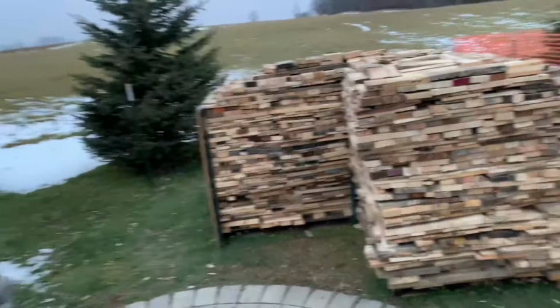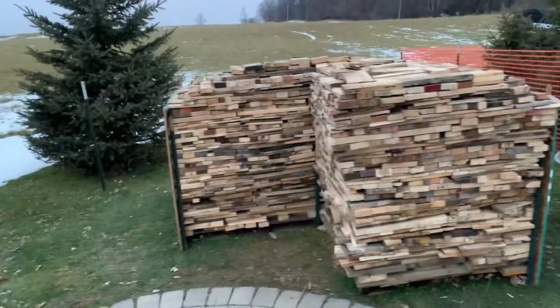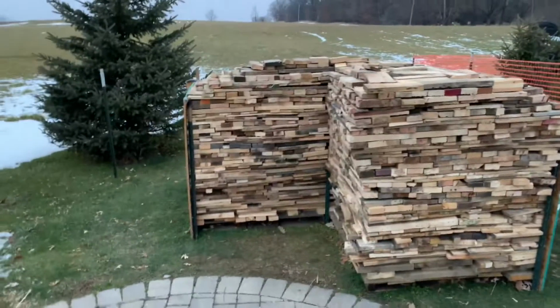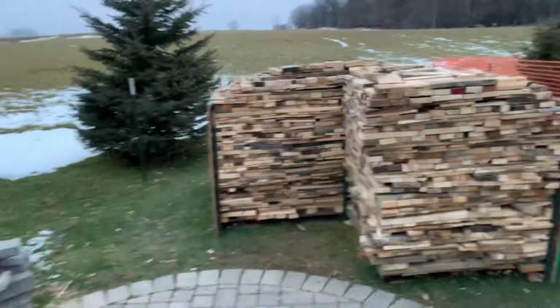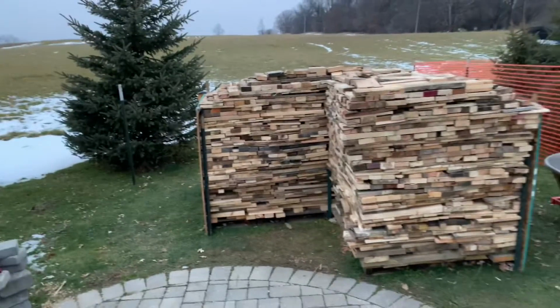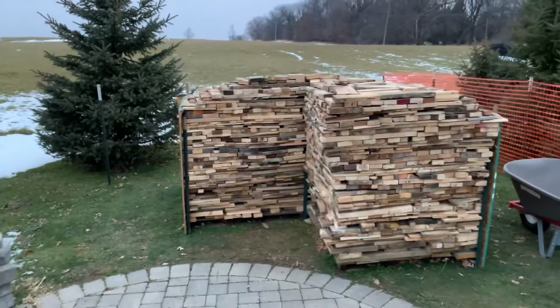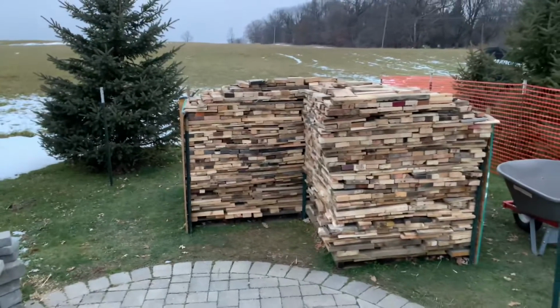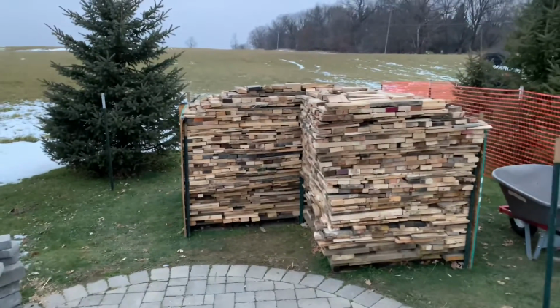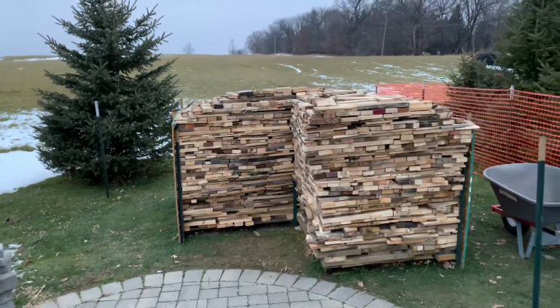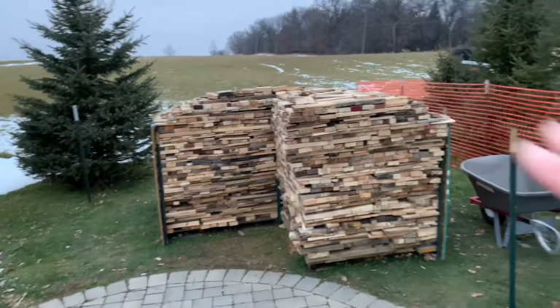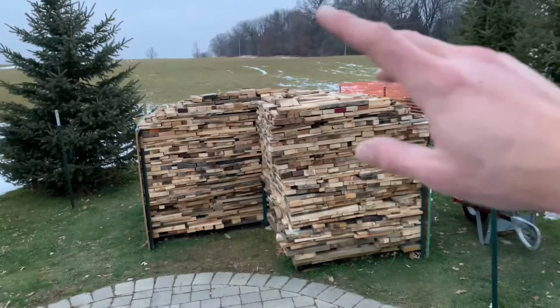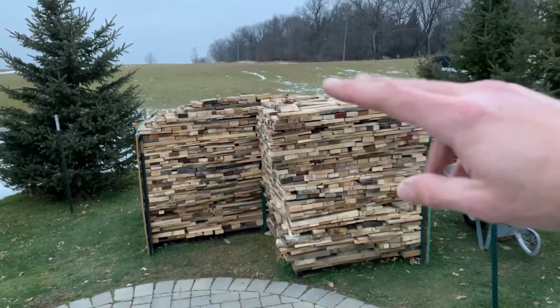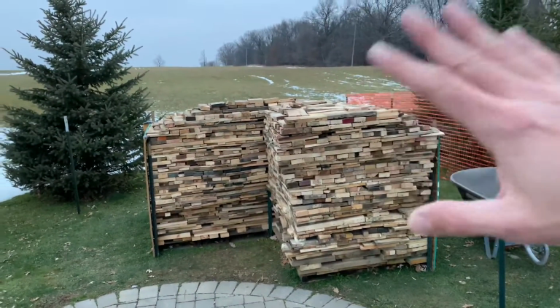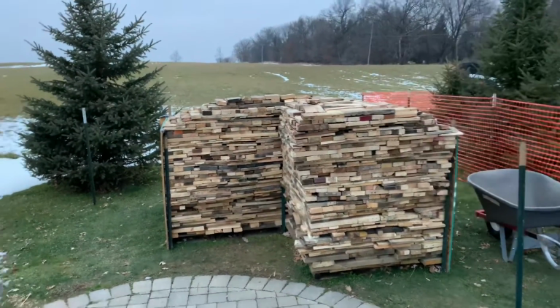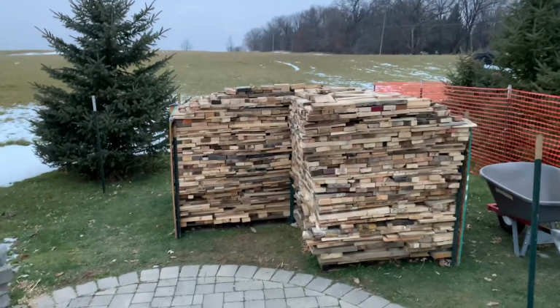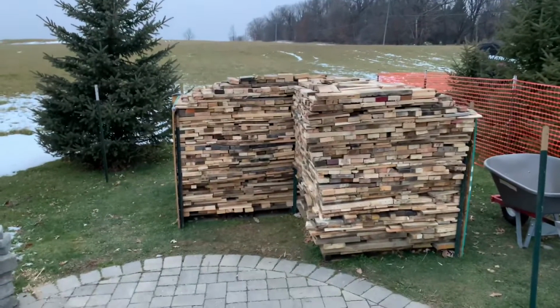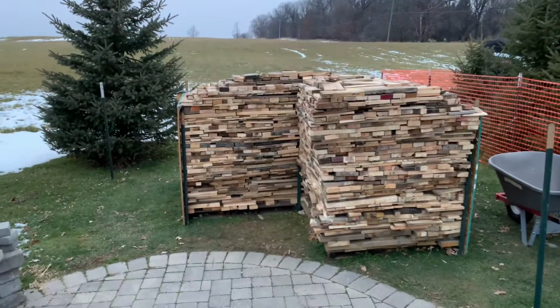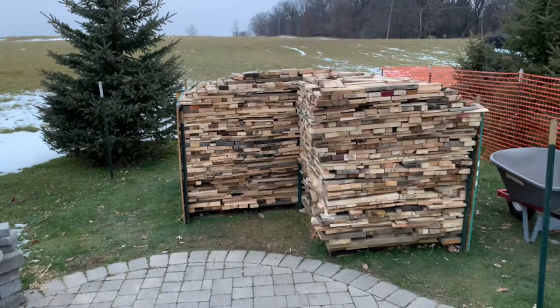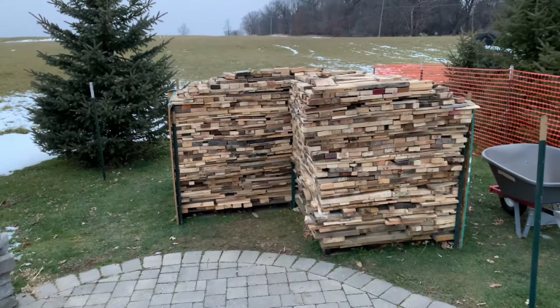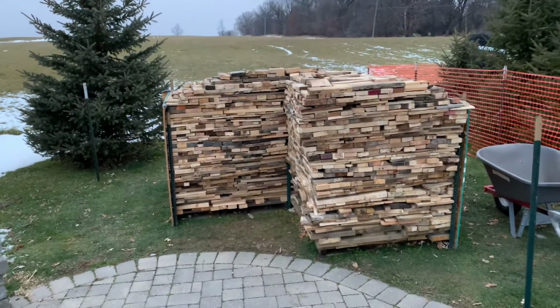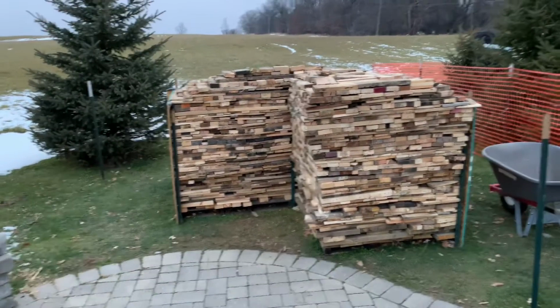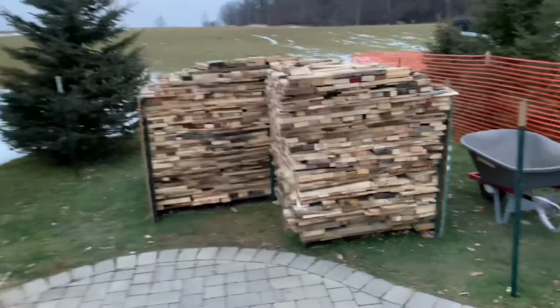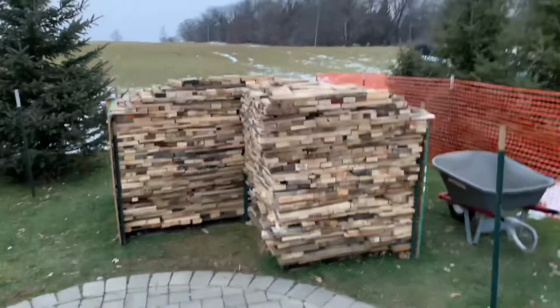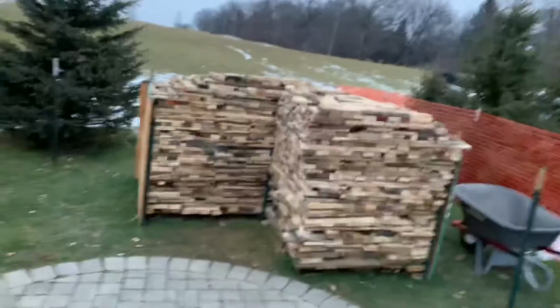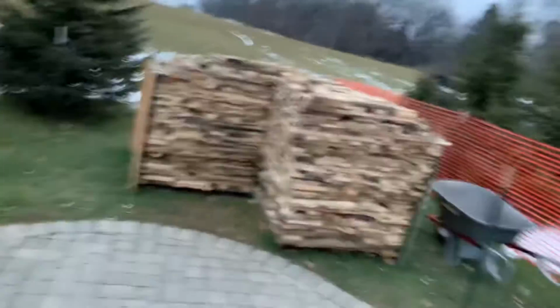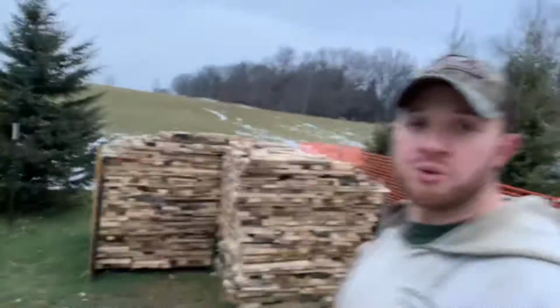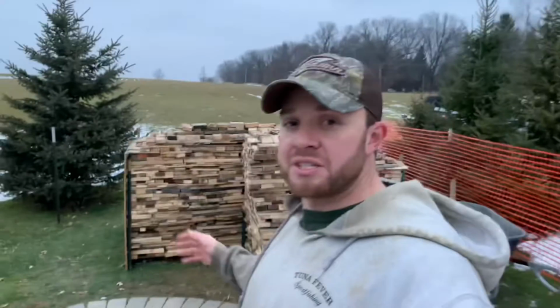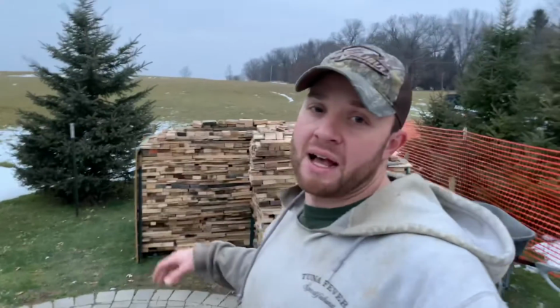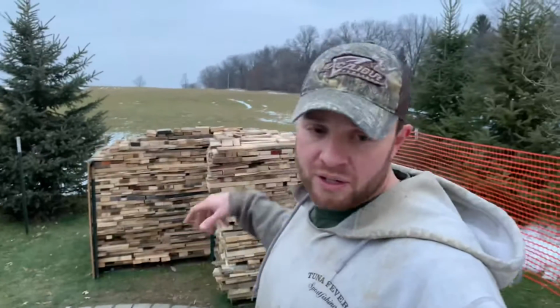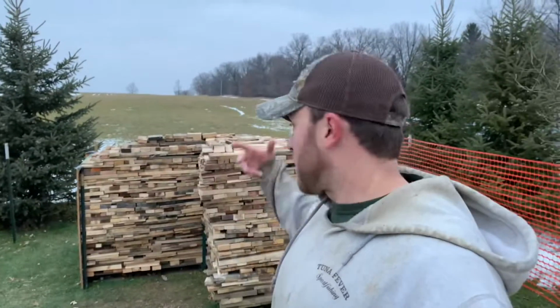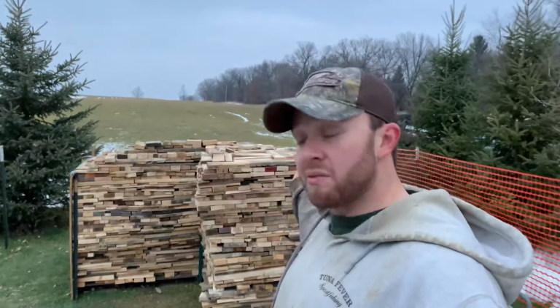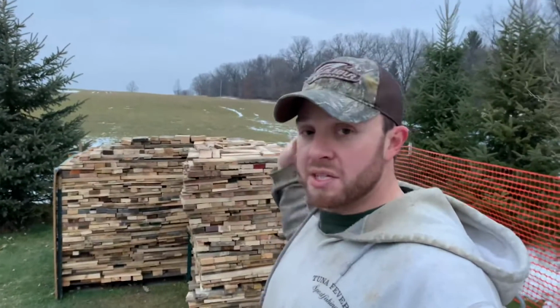I think what I'm going to do is a time lapse of me covering this thing up, maybe put a few more pieces on top and fill some gaps, and we will end this video here. I'll shoot the exit right now and you guys can watch me cover this thing up.